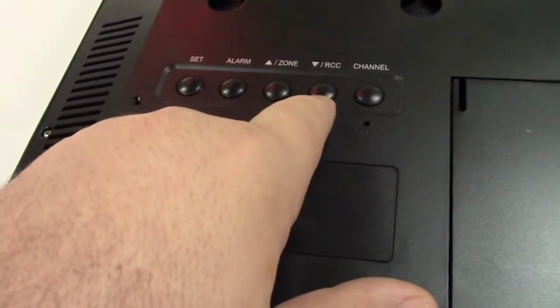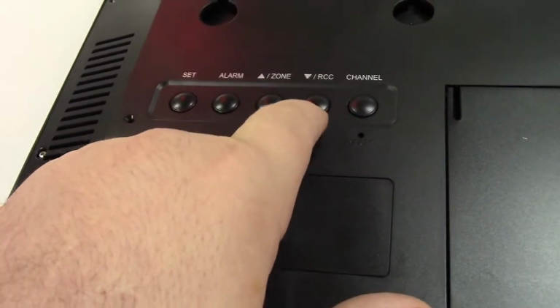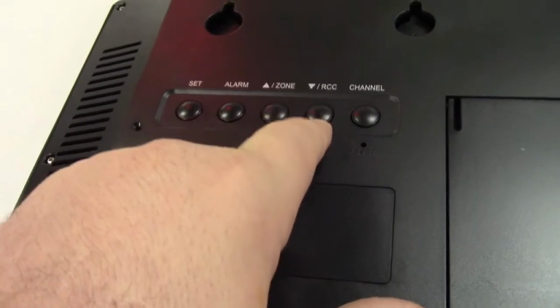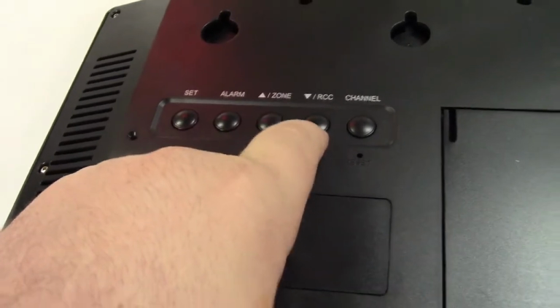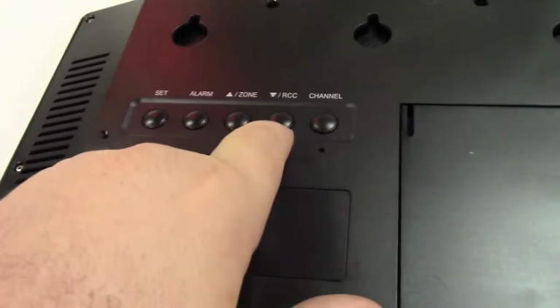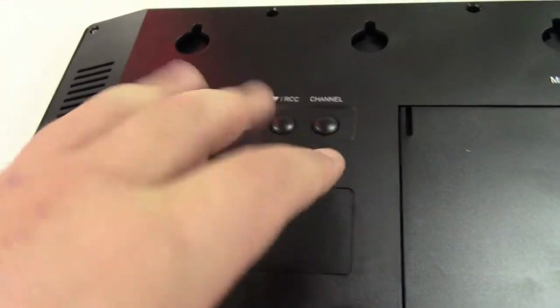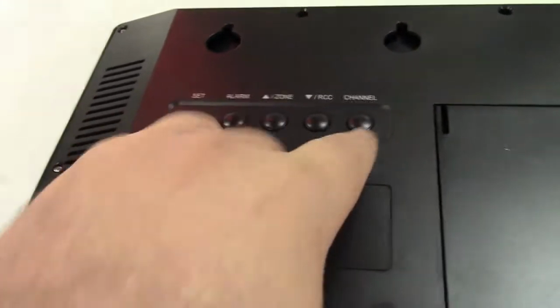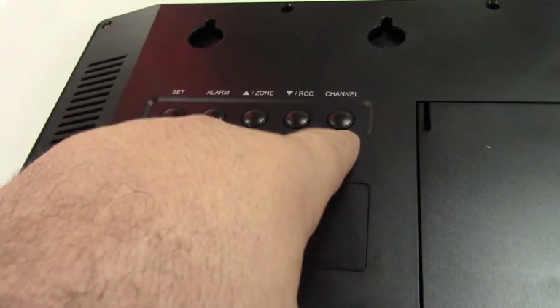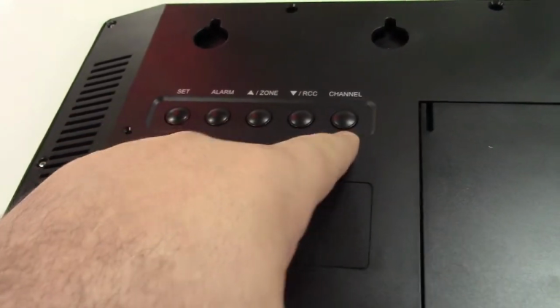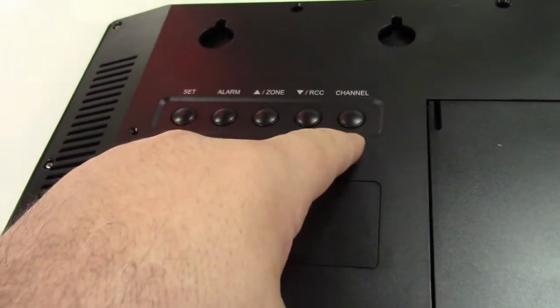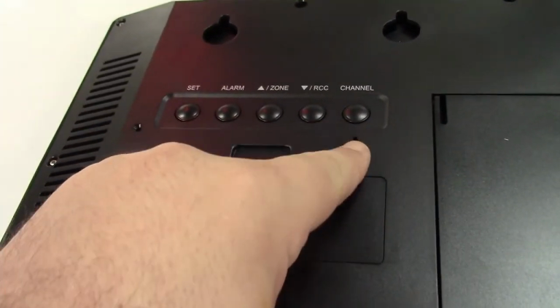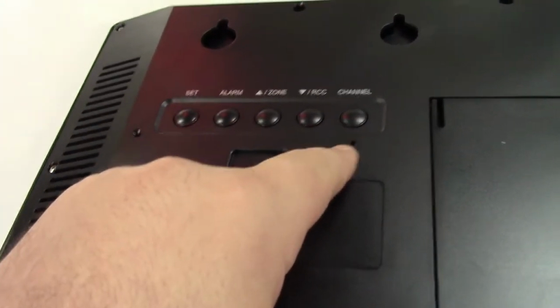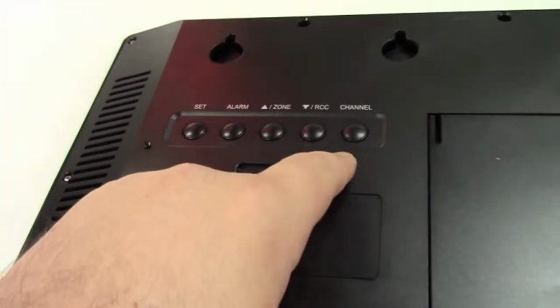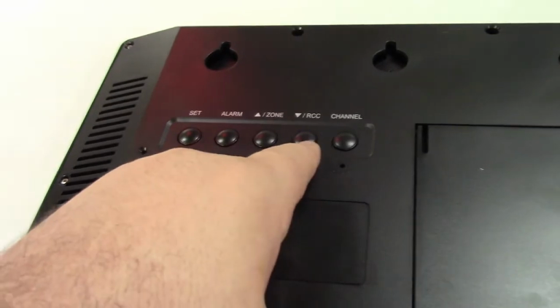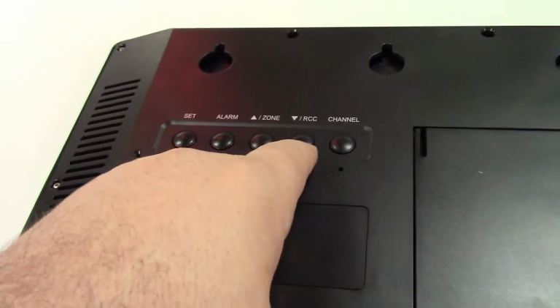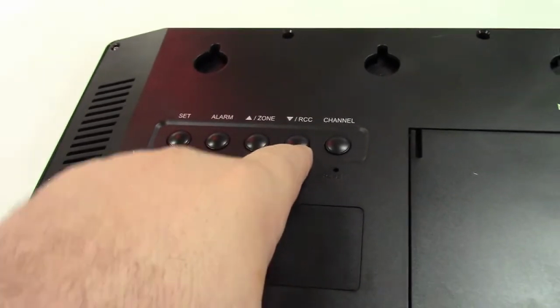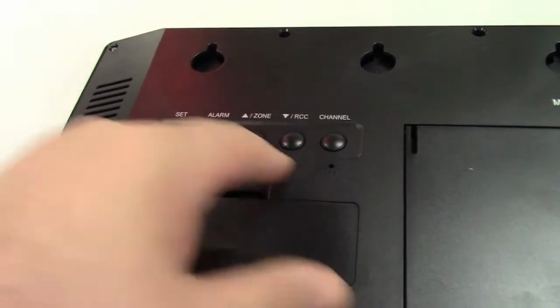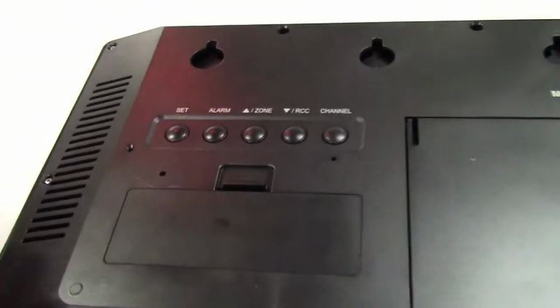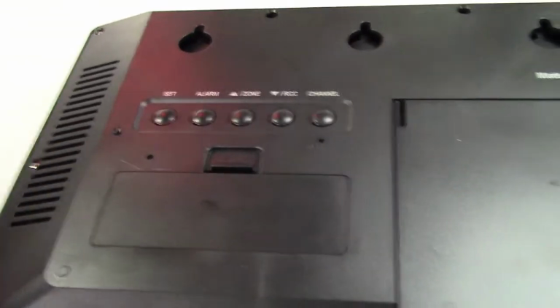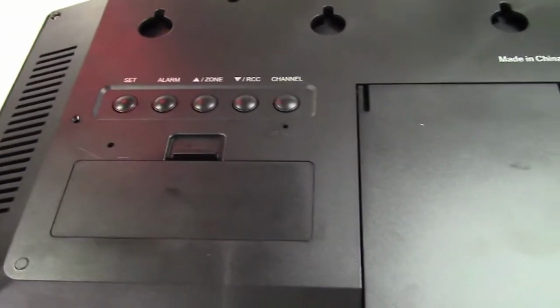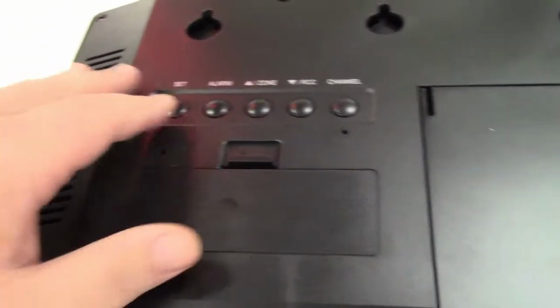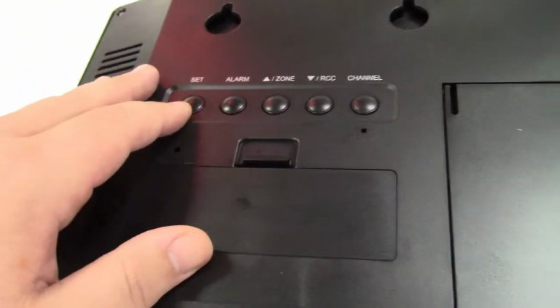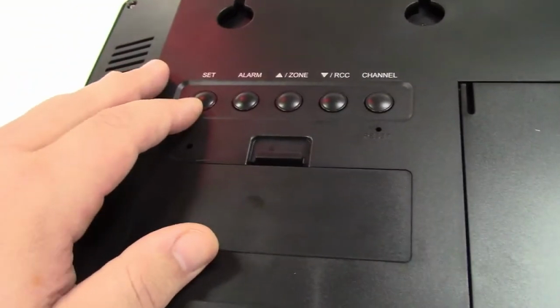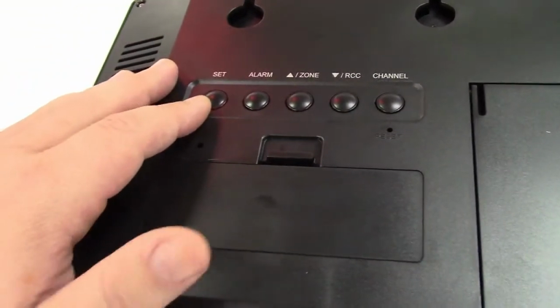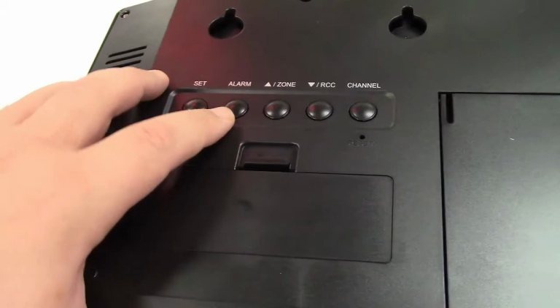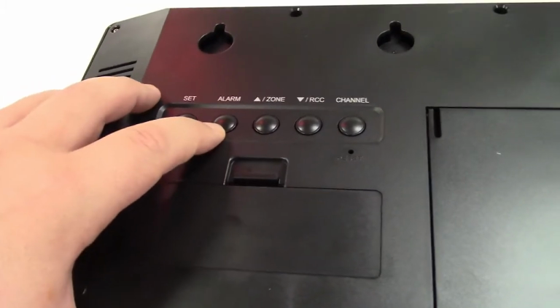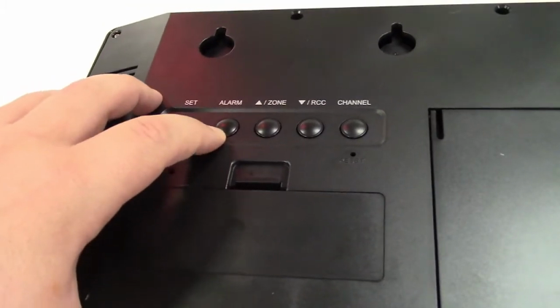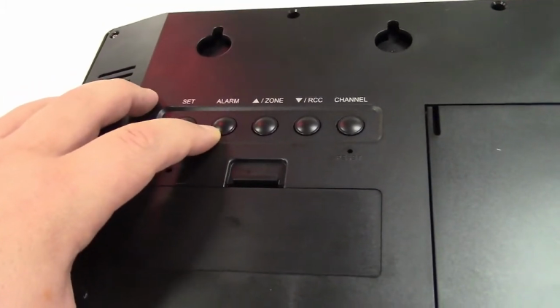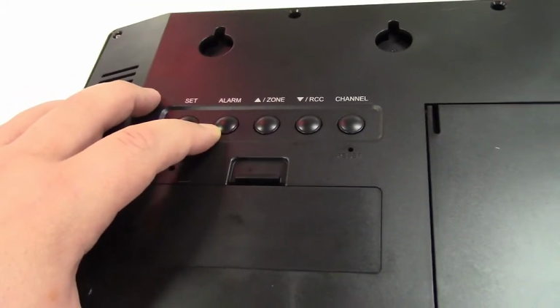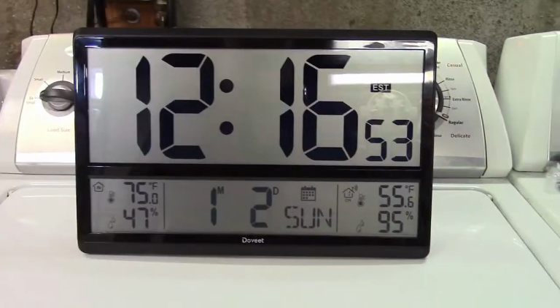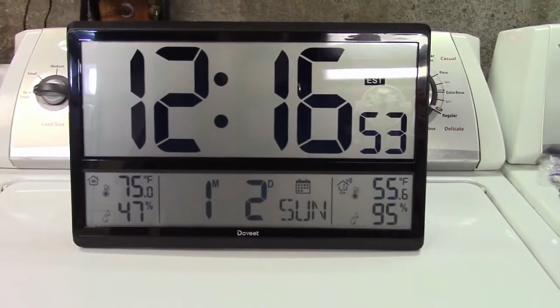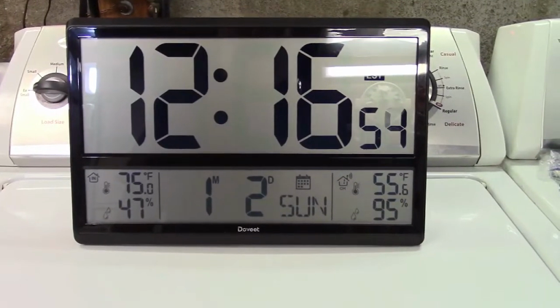RCC is for your atomic clock. Weather should be received in about three minutes, and the atomic clock within about seven. Or, of course, you can set it manually. You can also set an alarm if you'd like. And here it is.